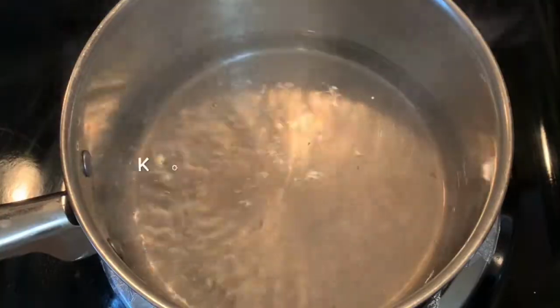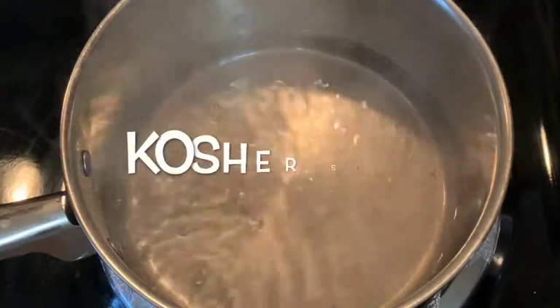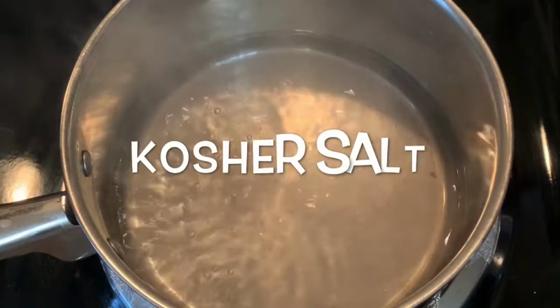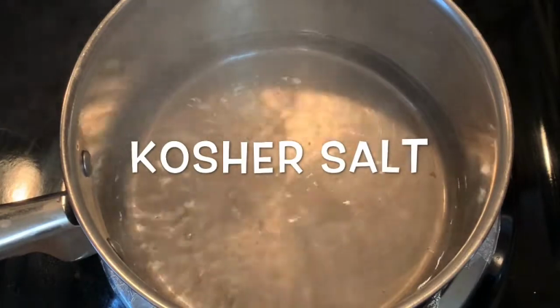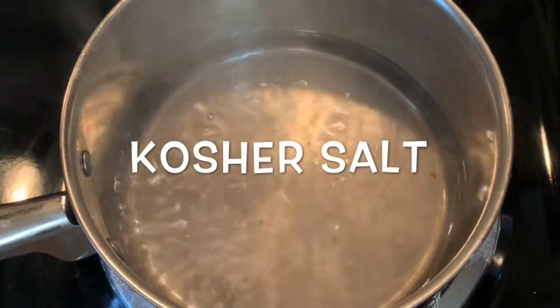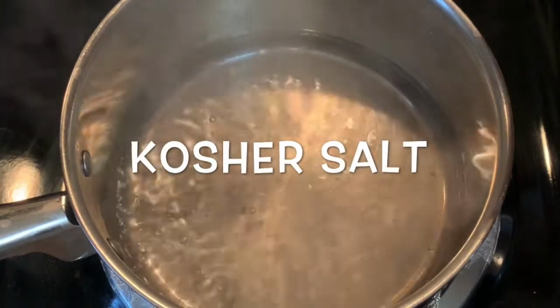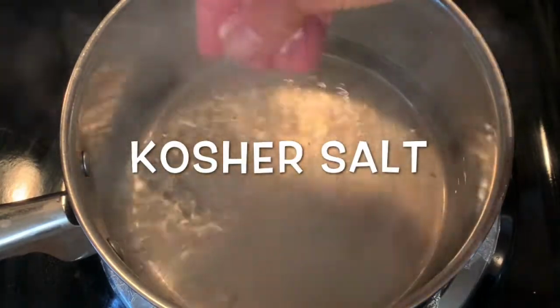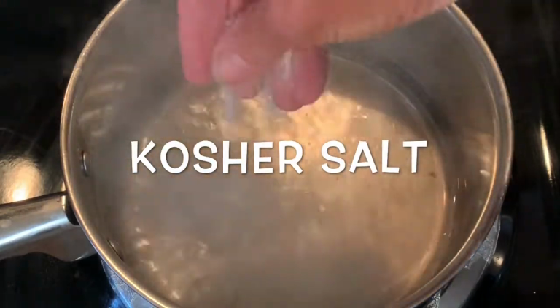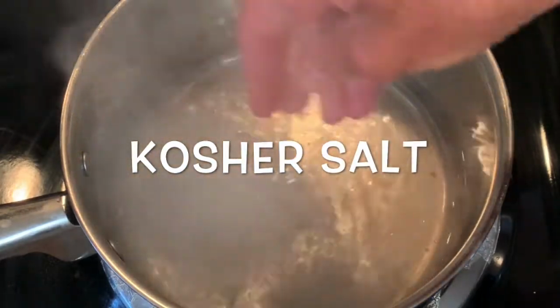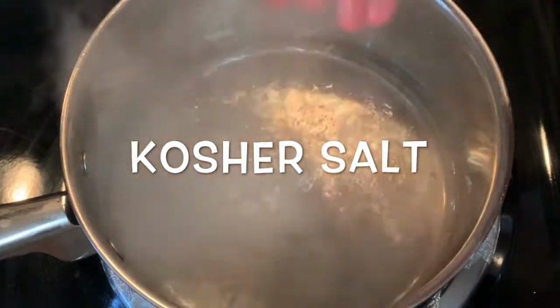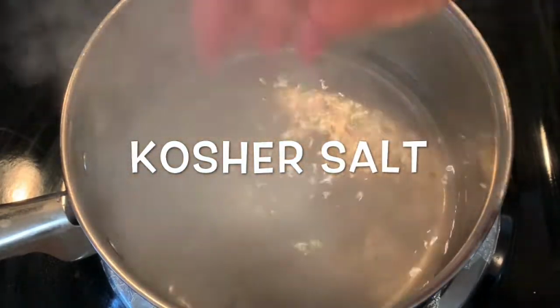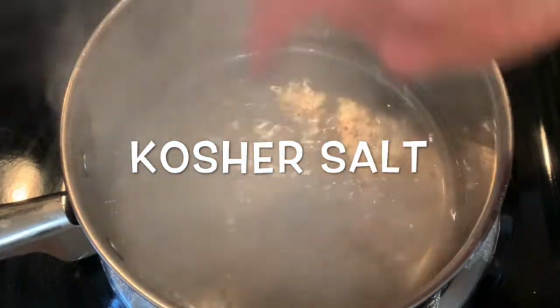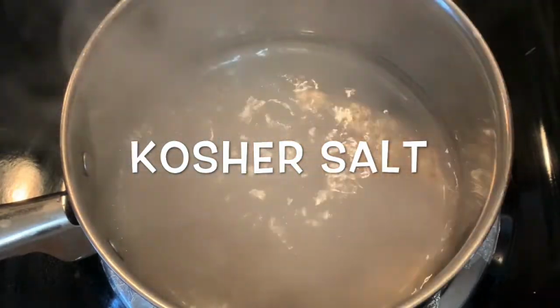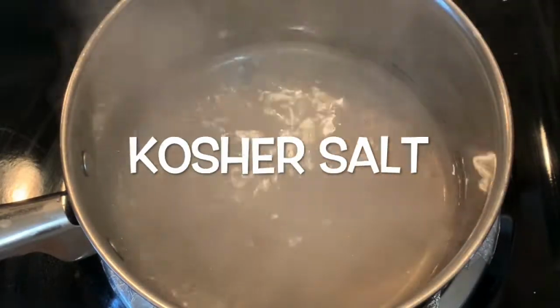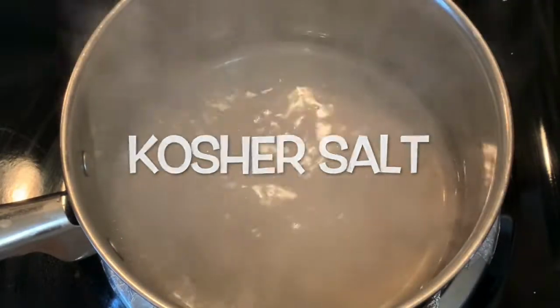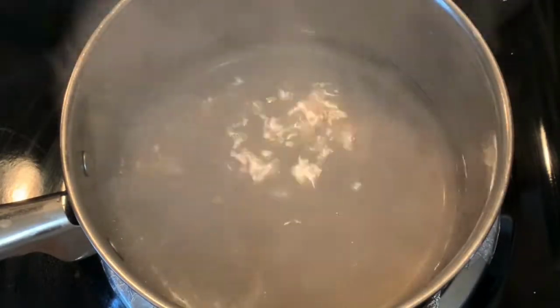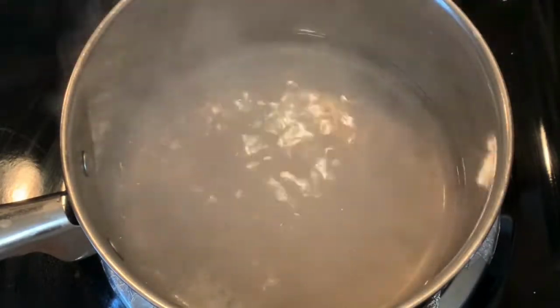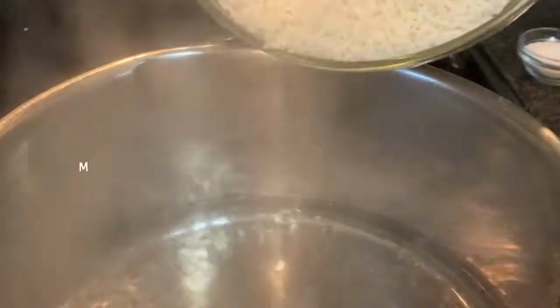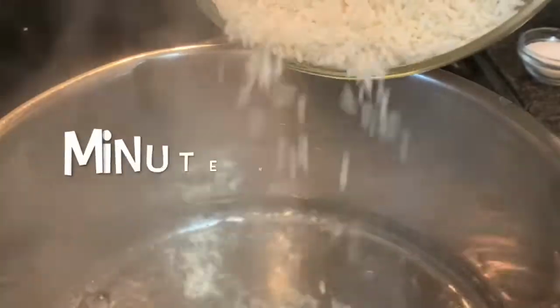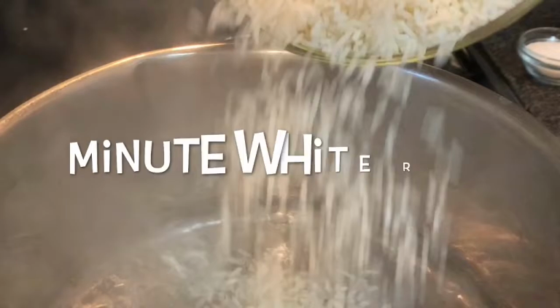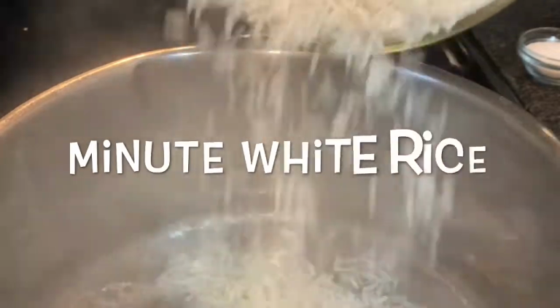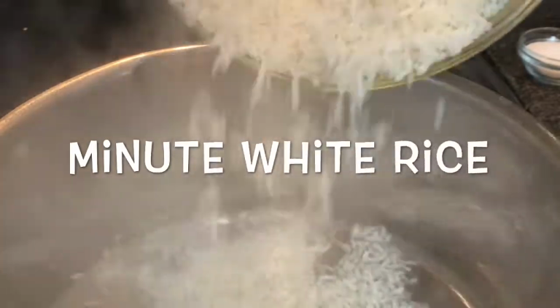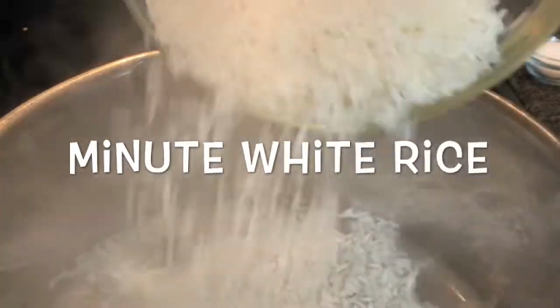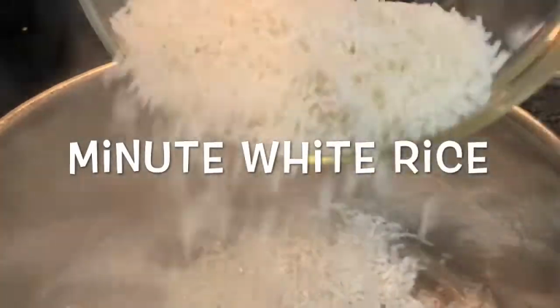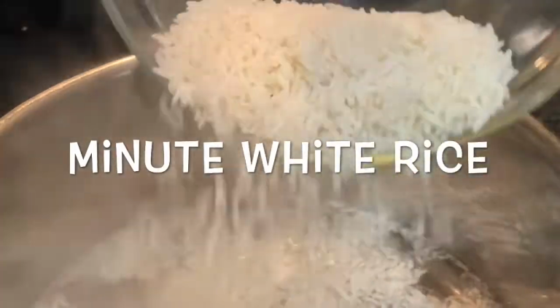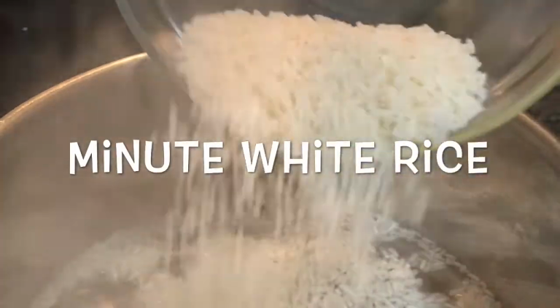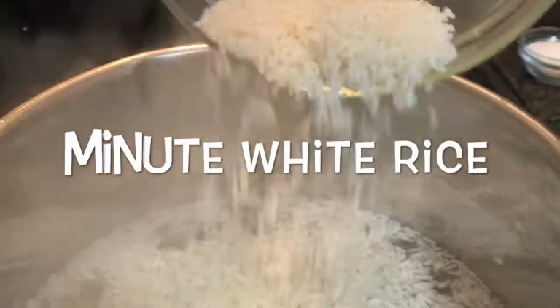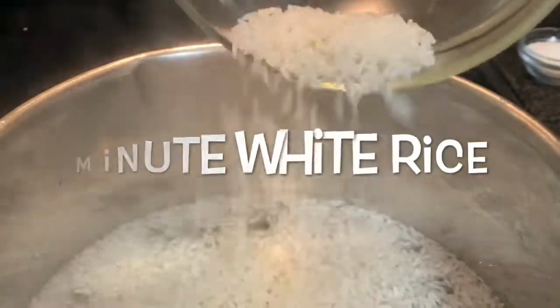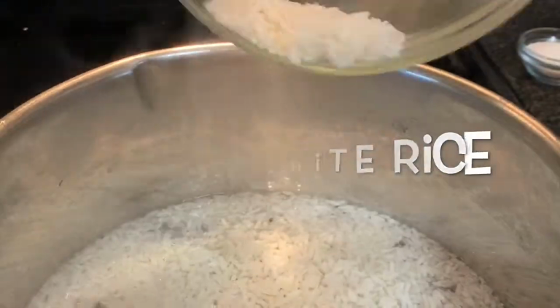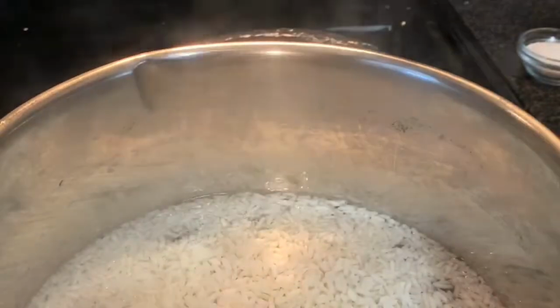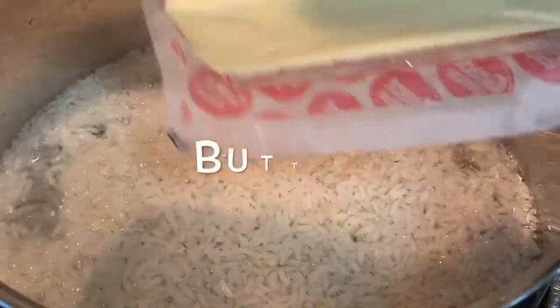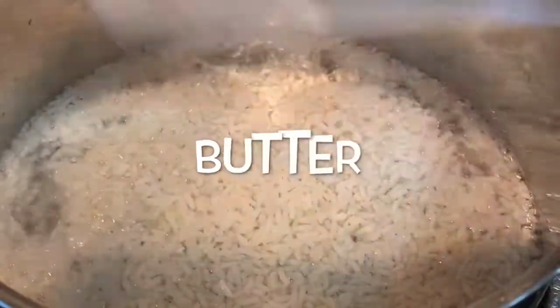Start by bringing your water to a boil, add salt, take it off the heat, and then add your white rice. I'm just using the minute white rice version, ready in about five minutes.